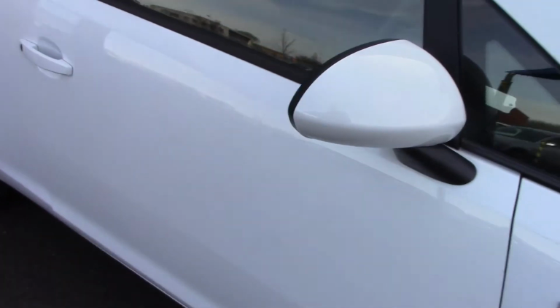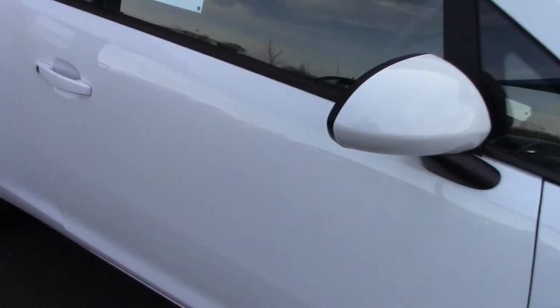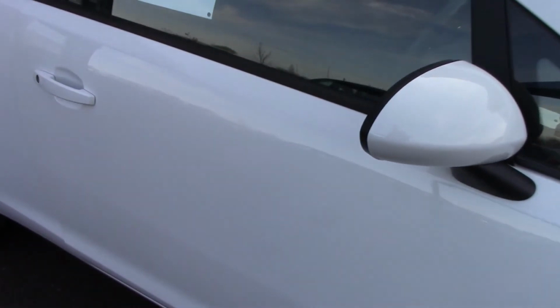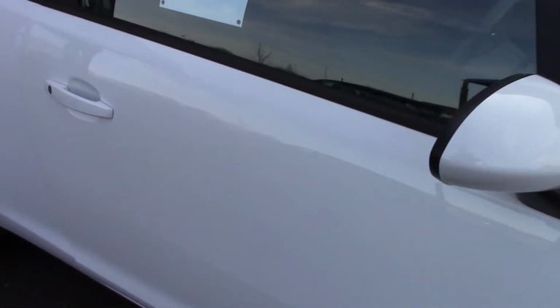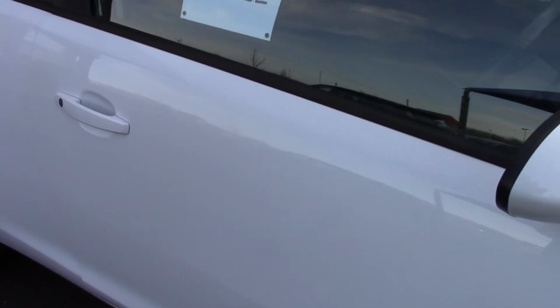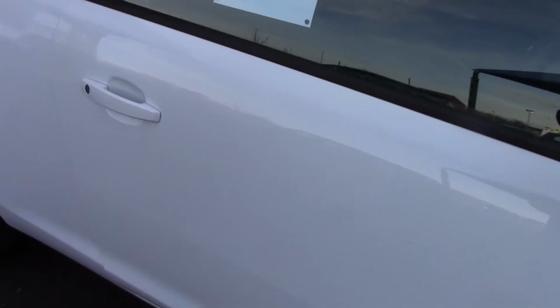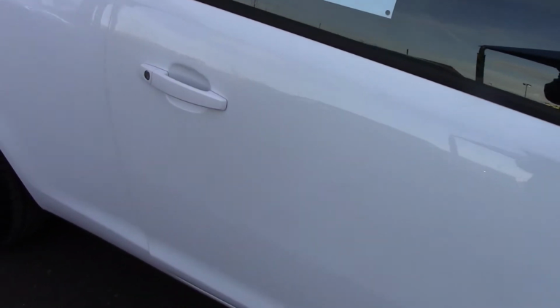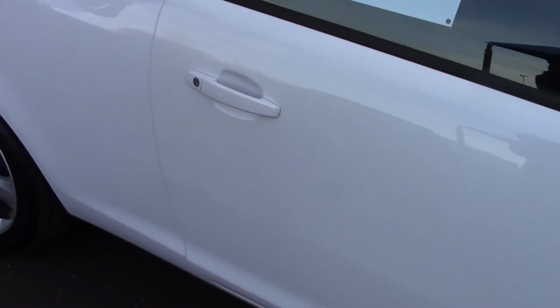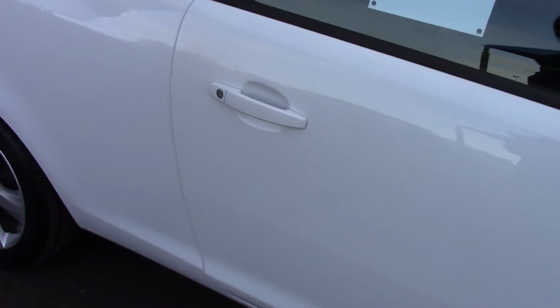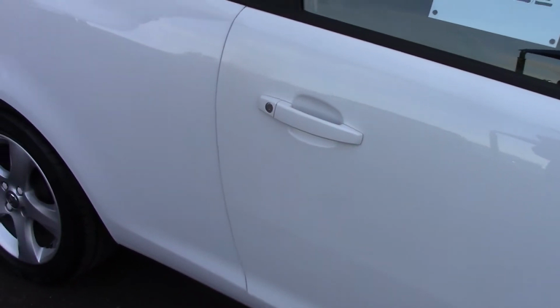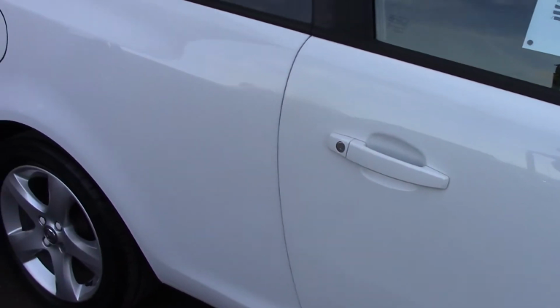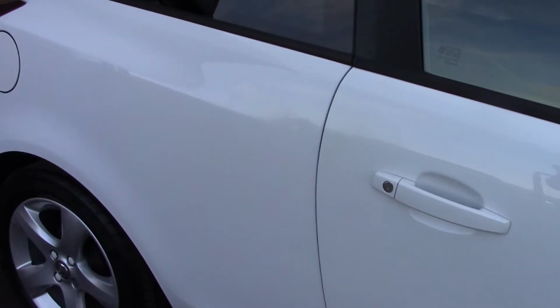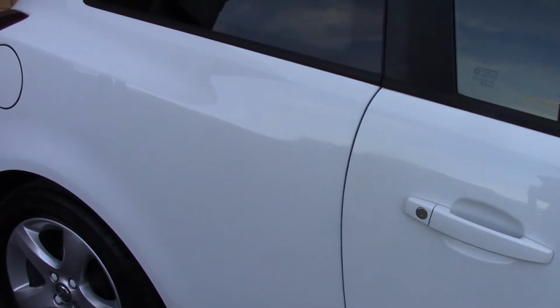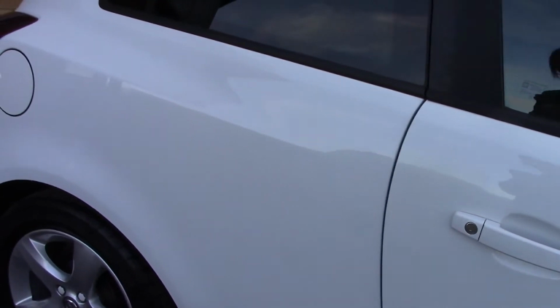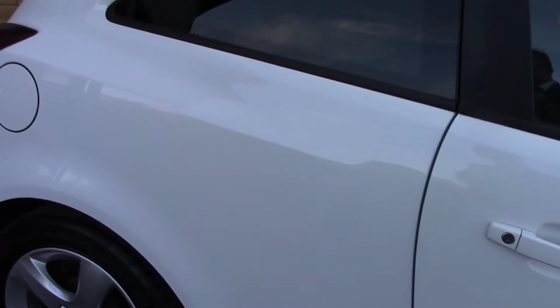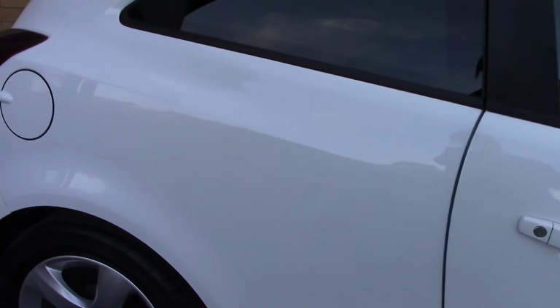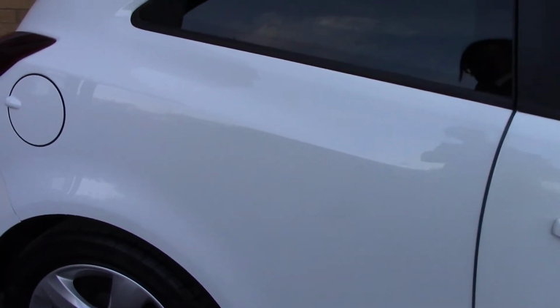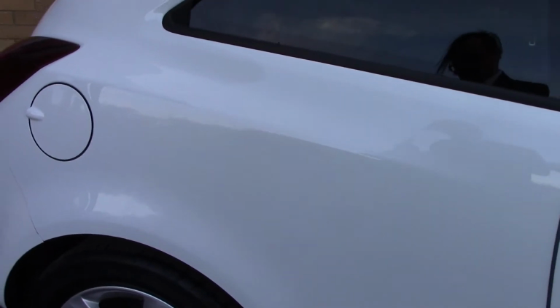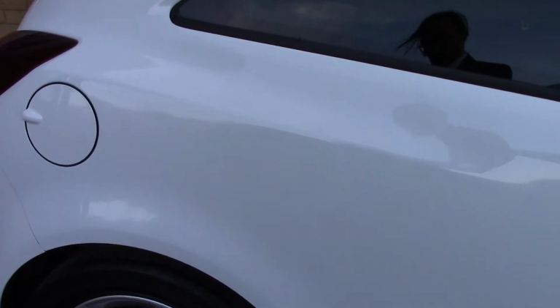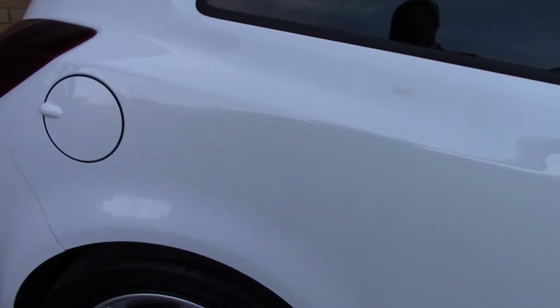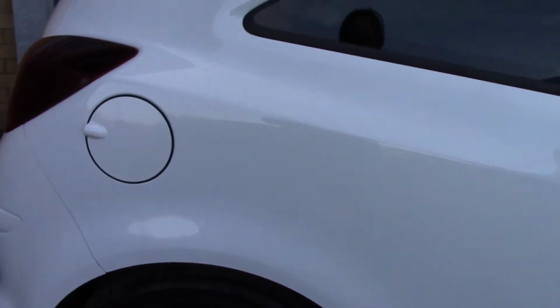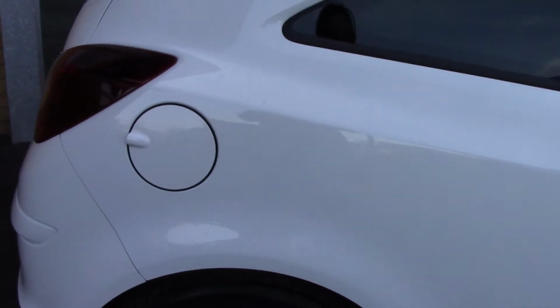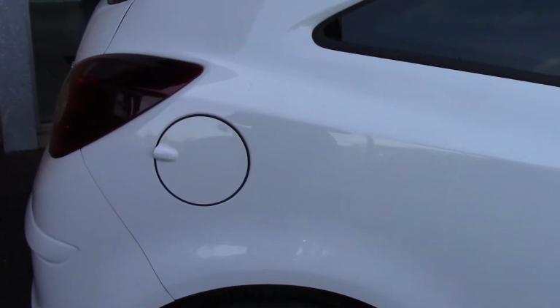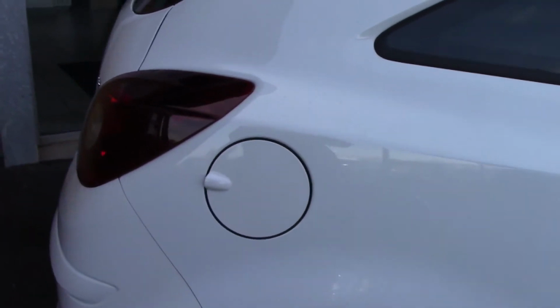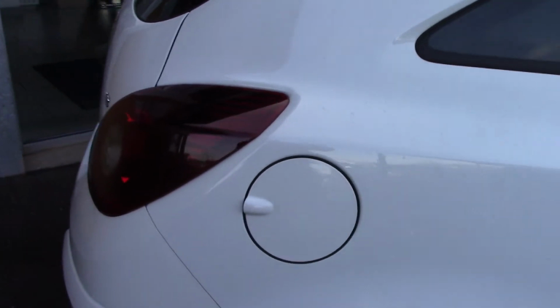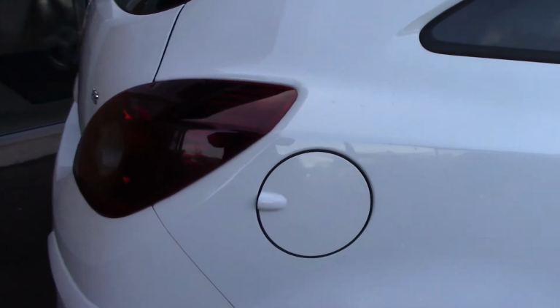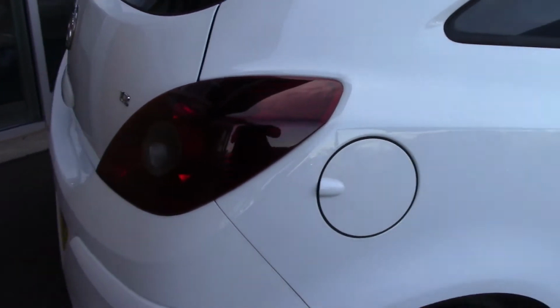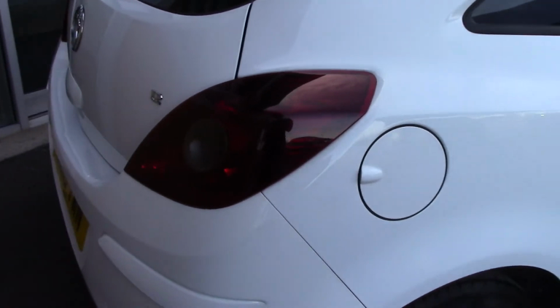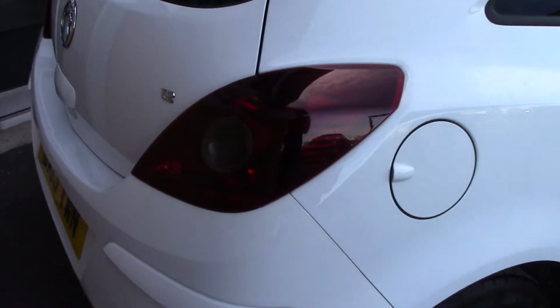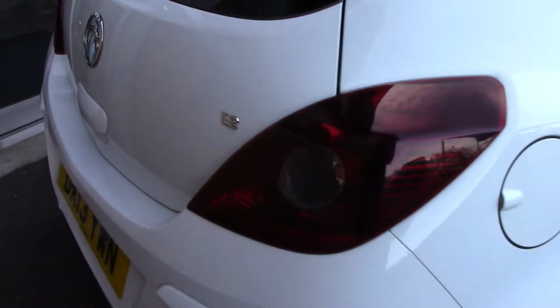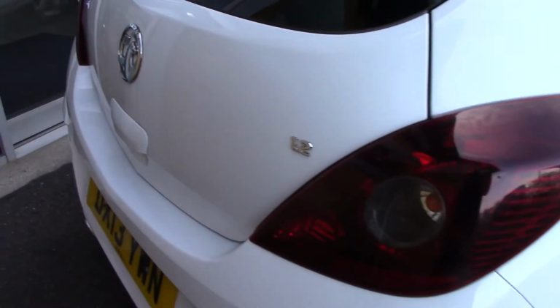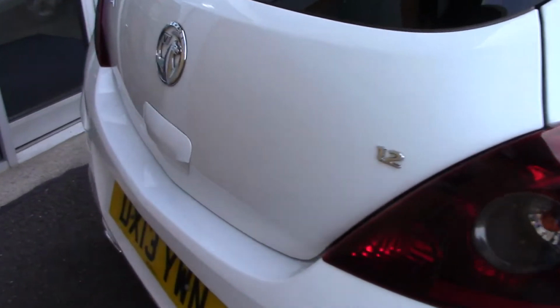This vehicle has done around 32,000 miles. It can achieve an average fuel consumption of 51 miles per gallon and has an annual road tax of £110.